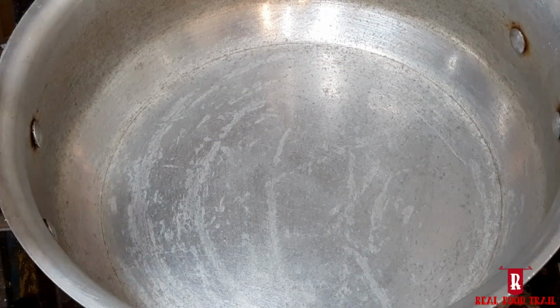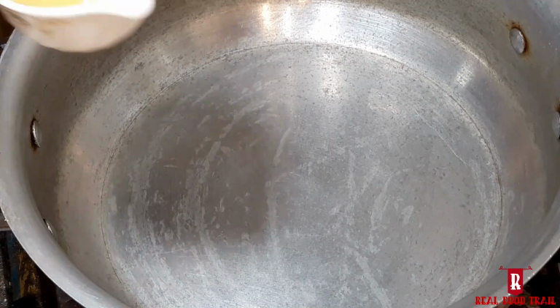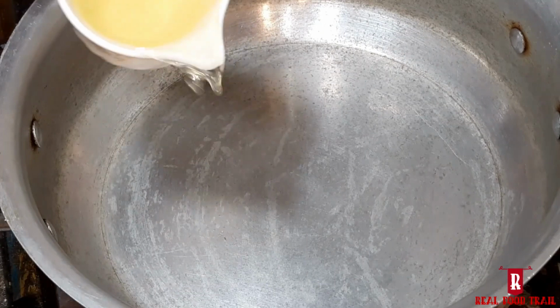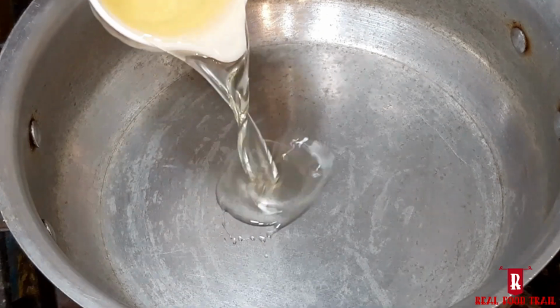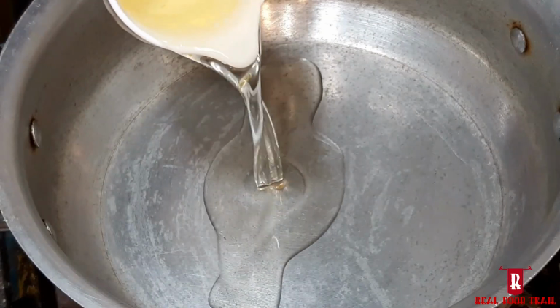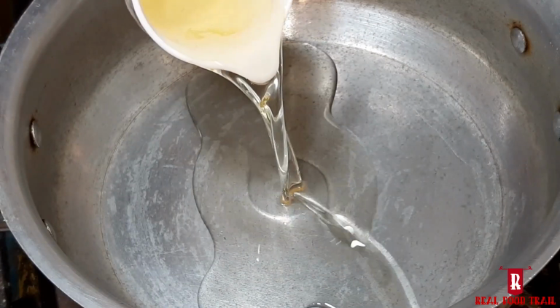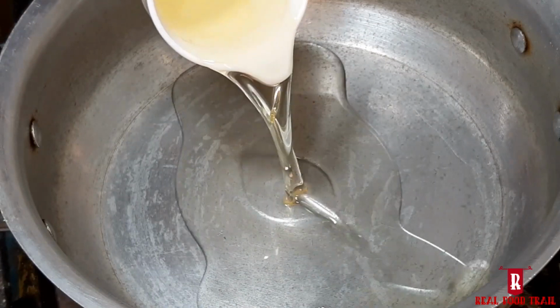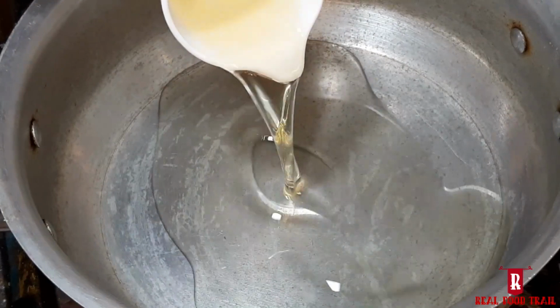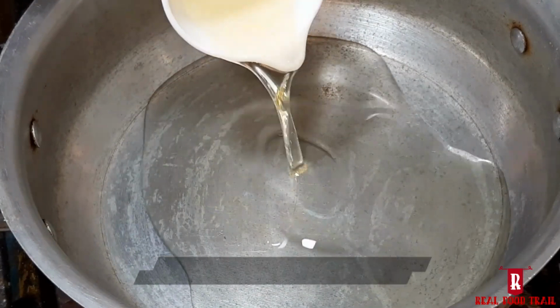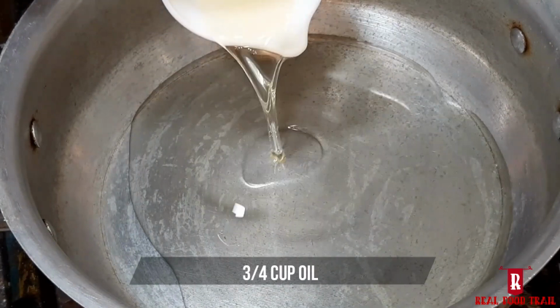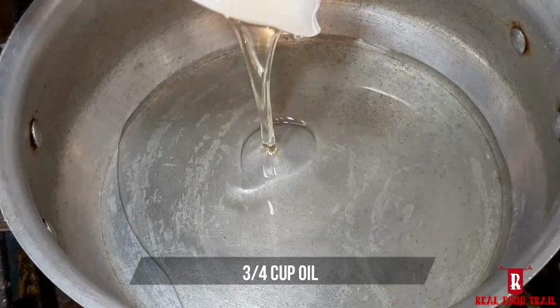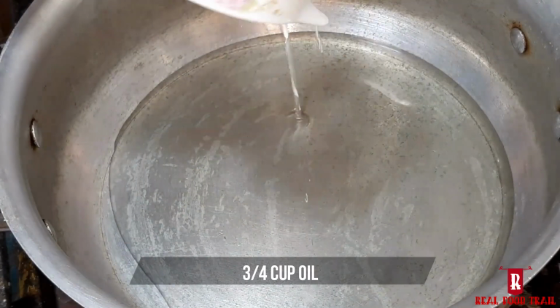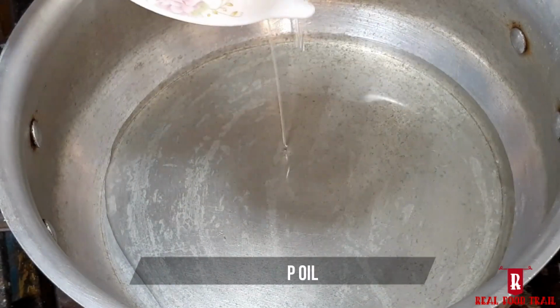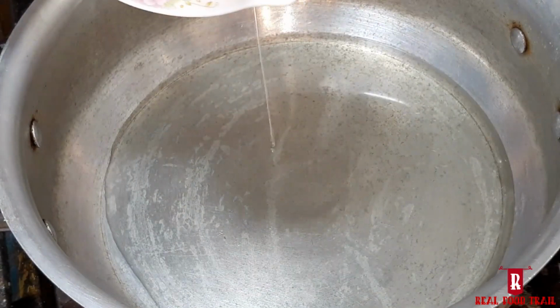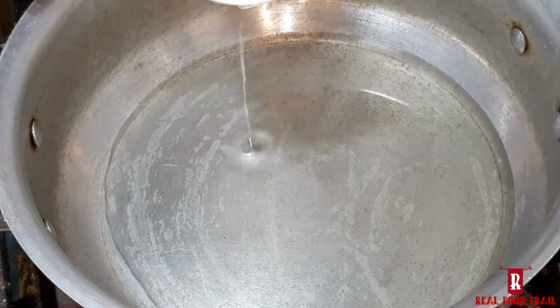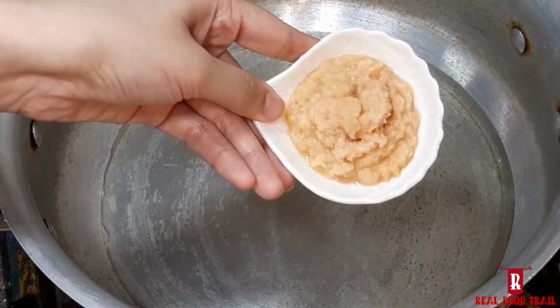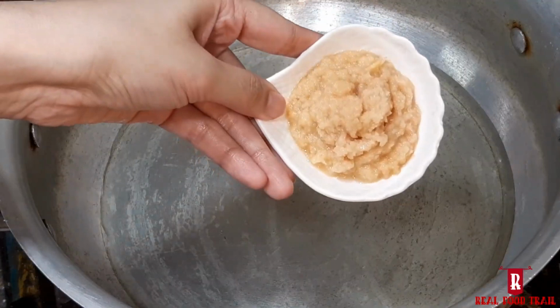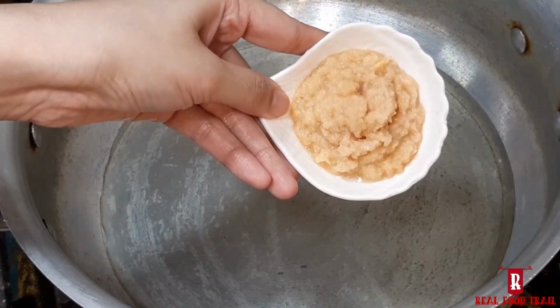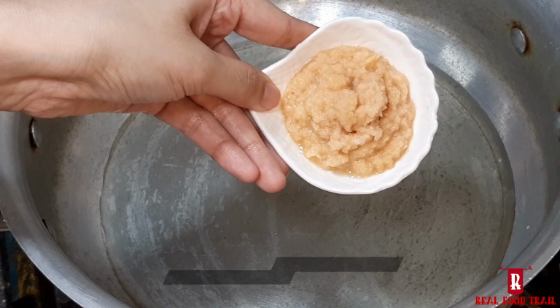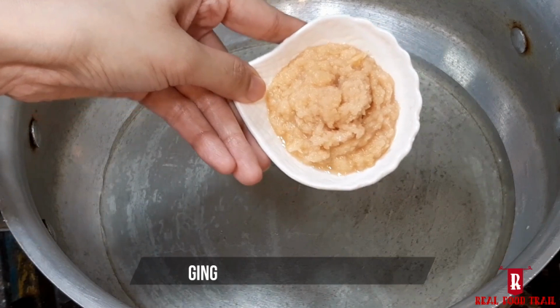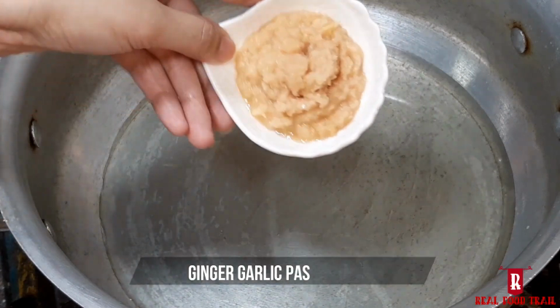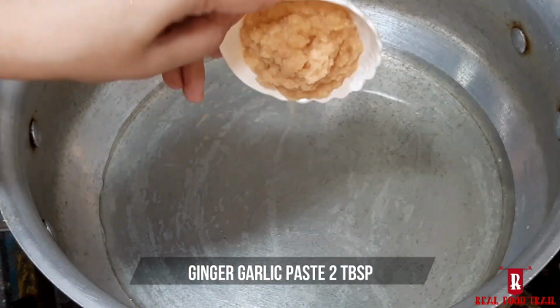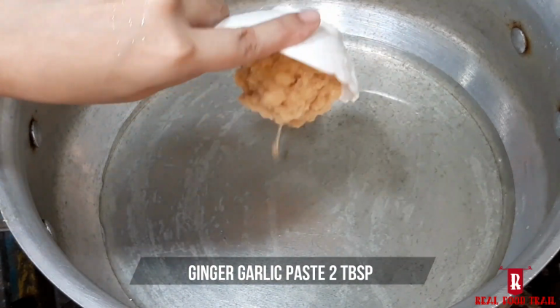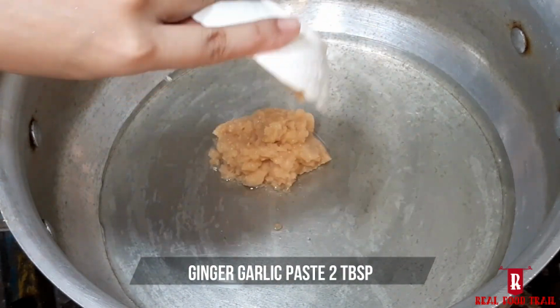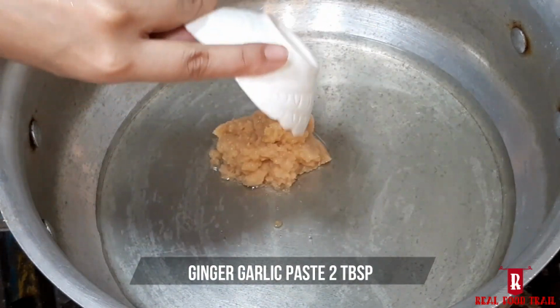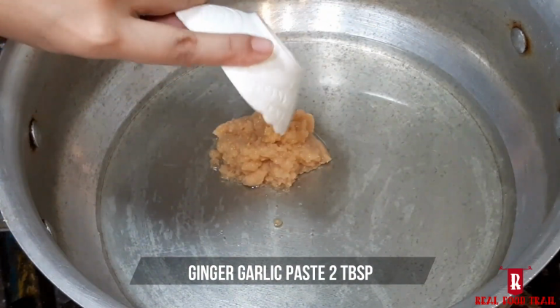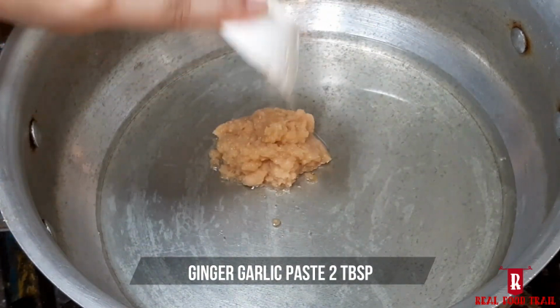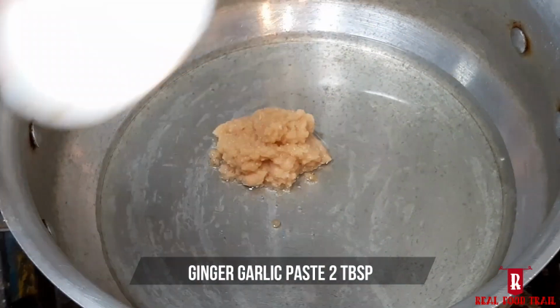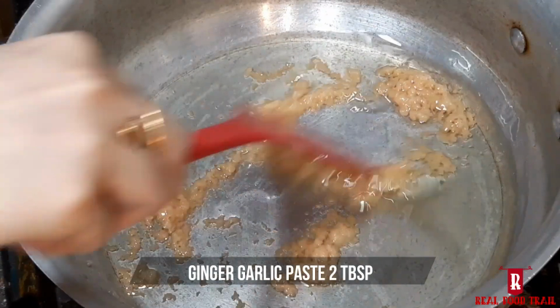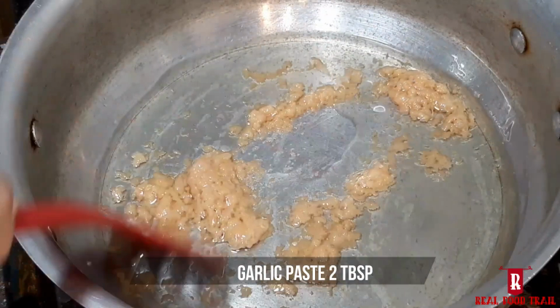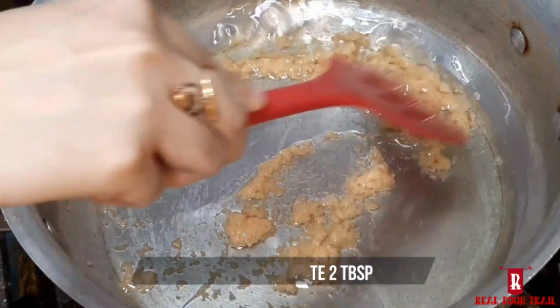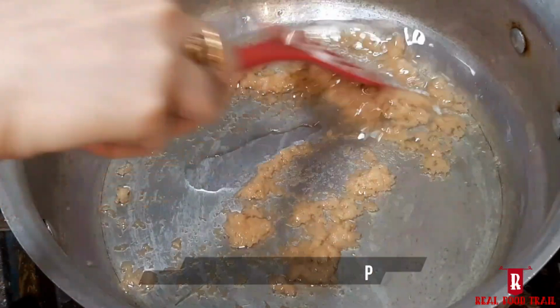Add 3–4 cups of oil in a pan. Add 2 tablespoons of ginger garlic paste and fry it.